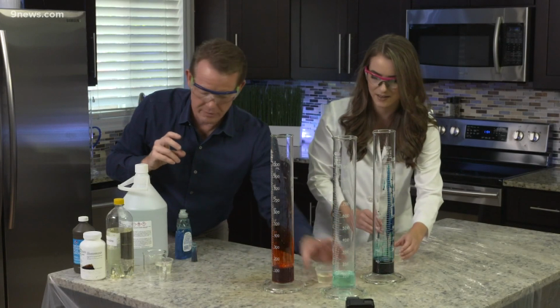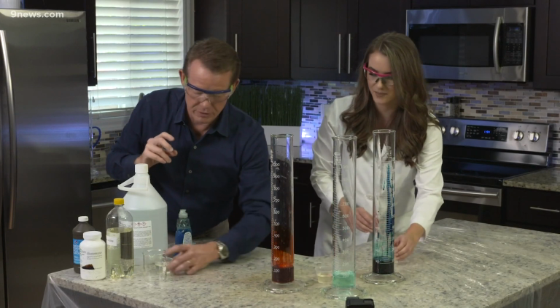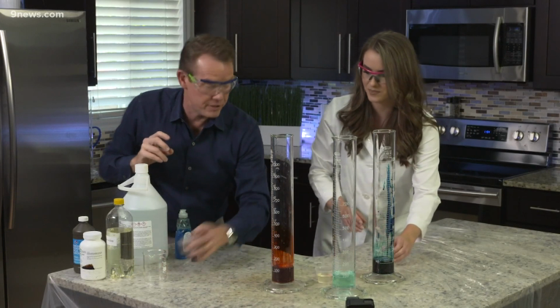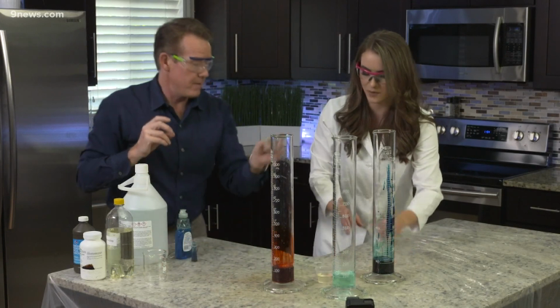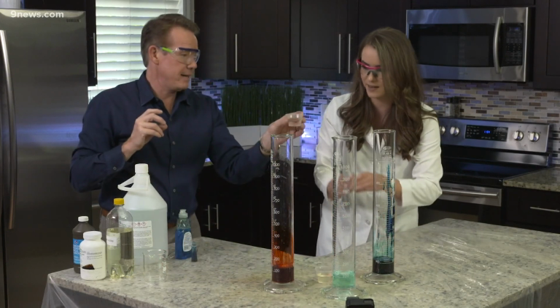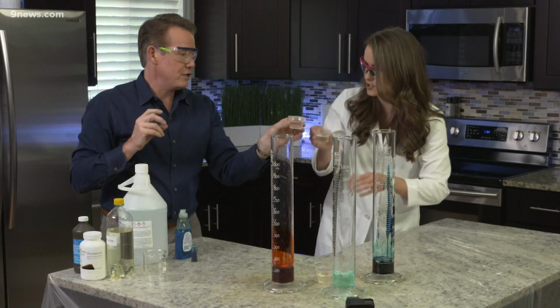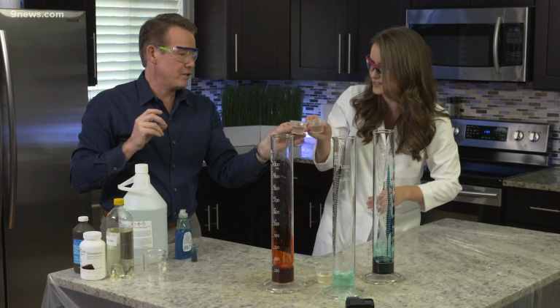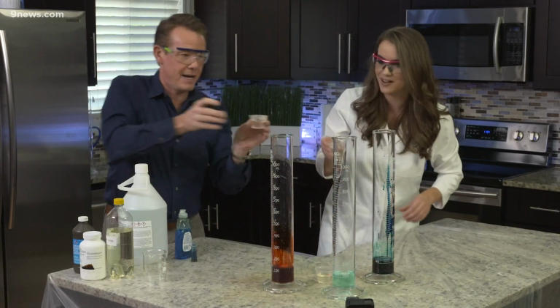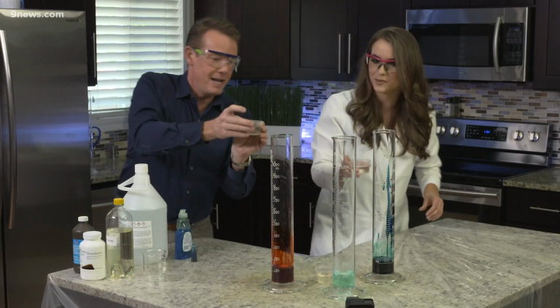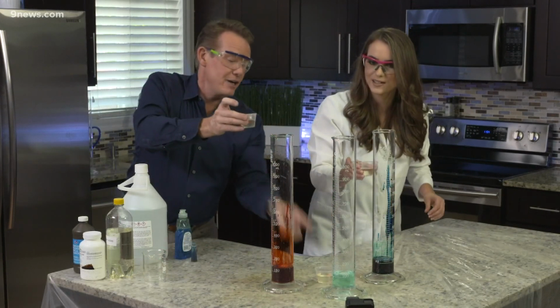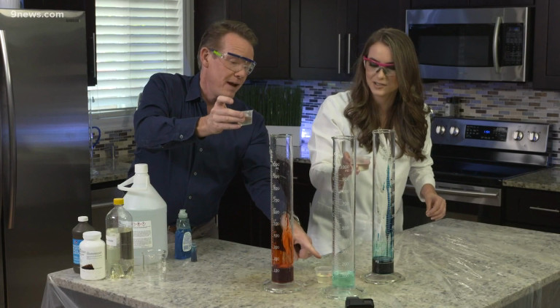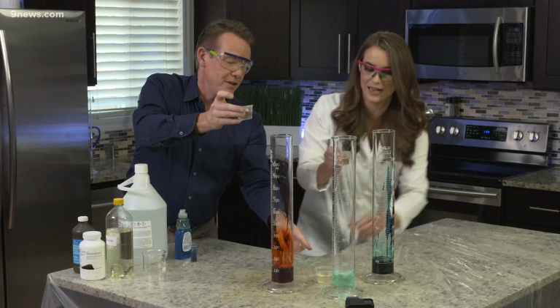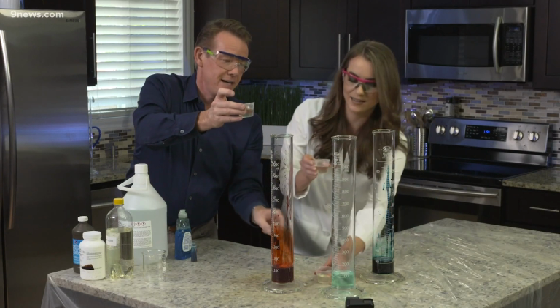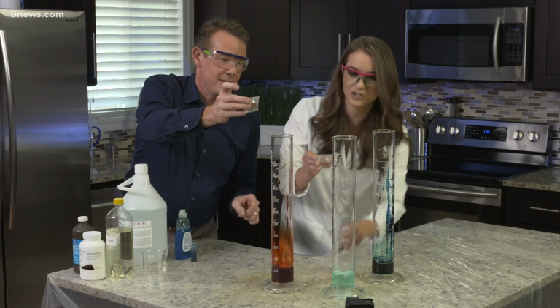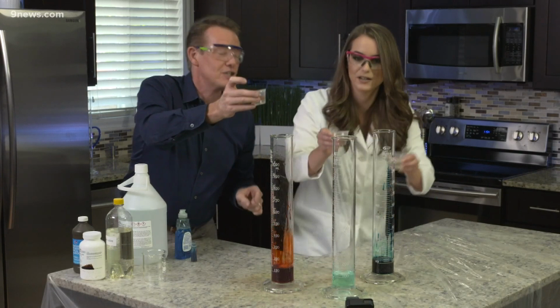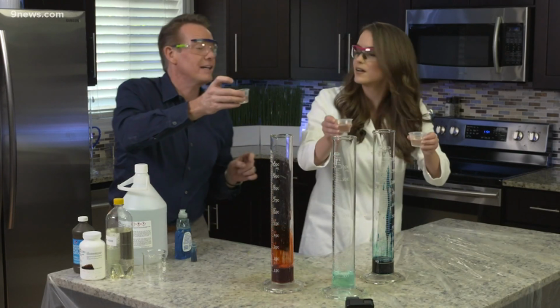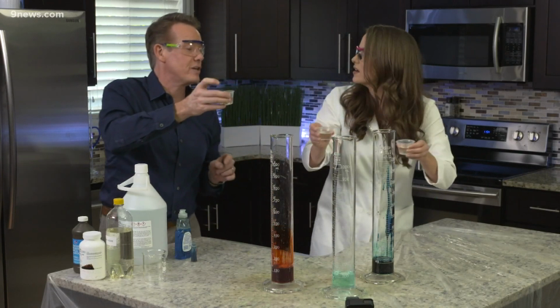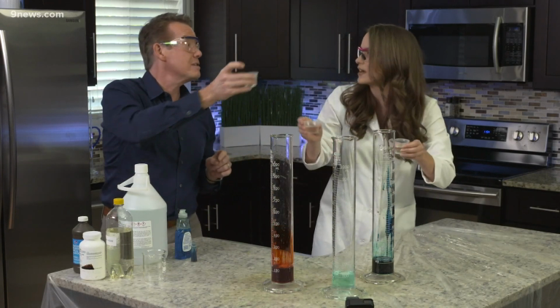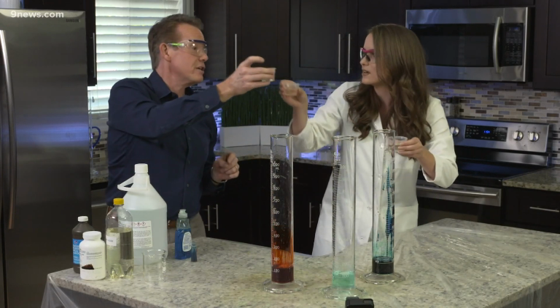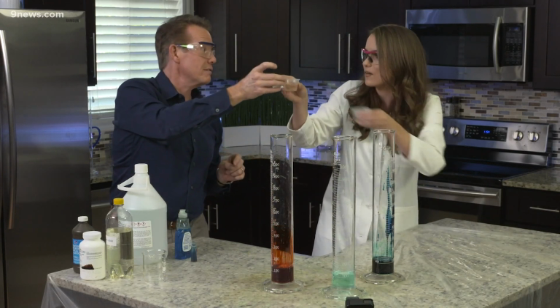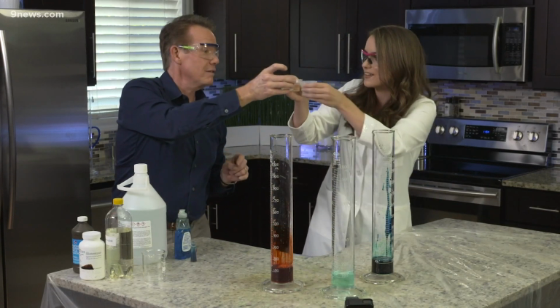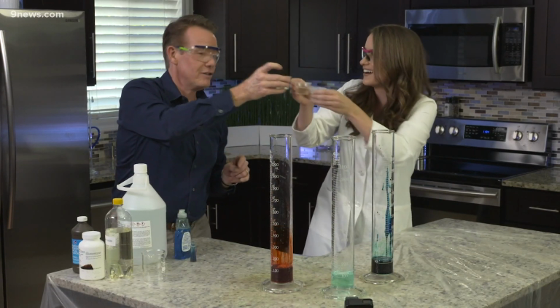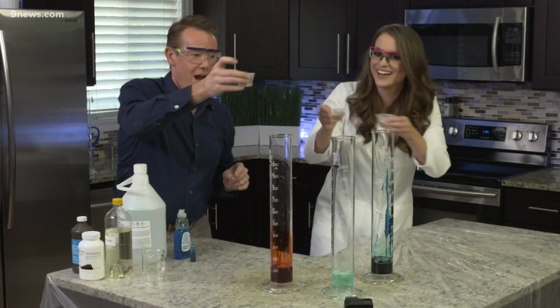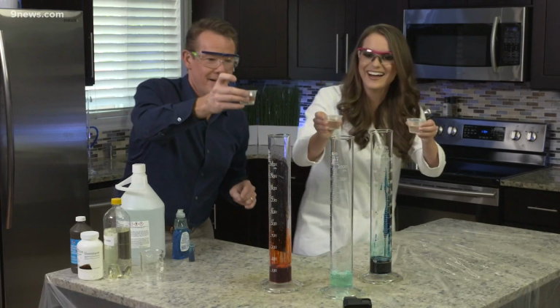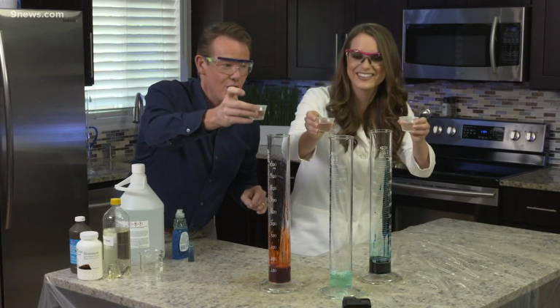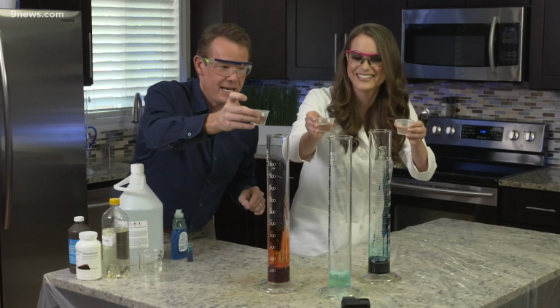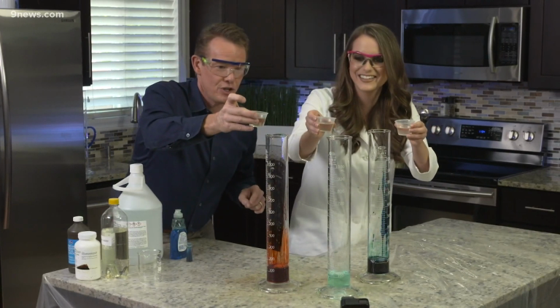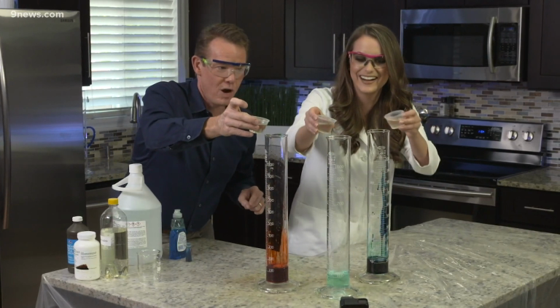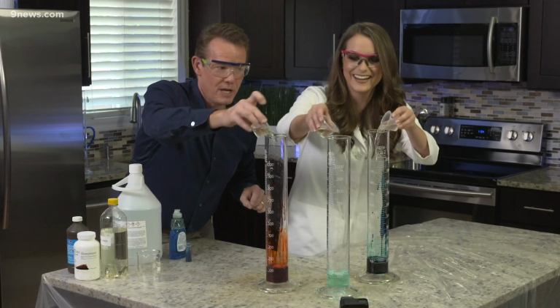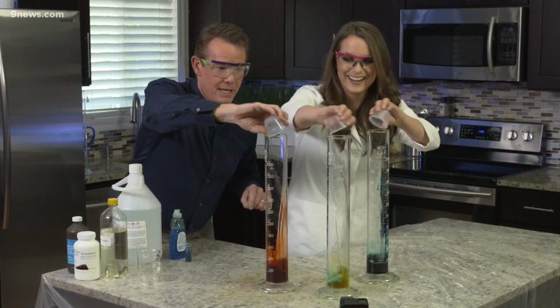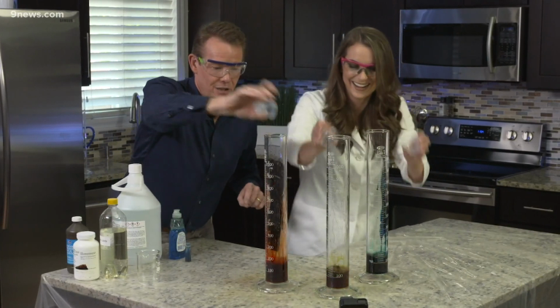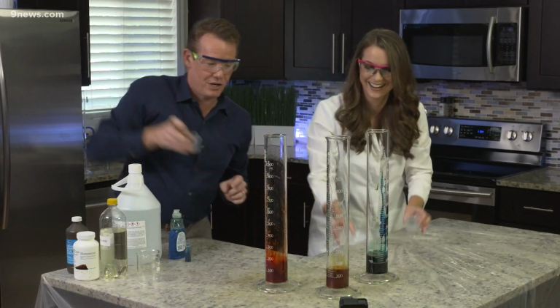I think we better do cheers. Are we ready? Cheers! All right, three, two, one — dump them in.